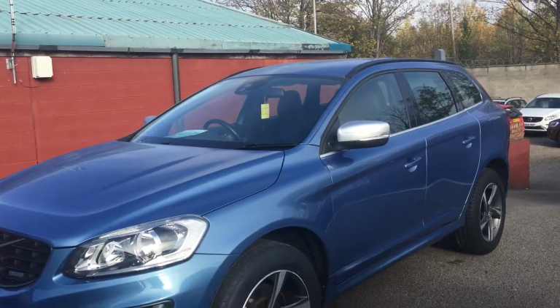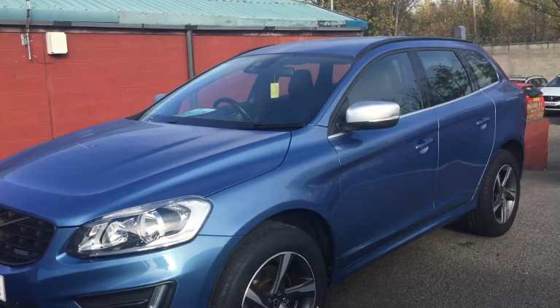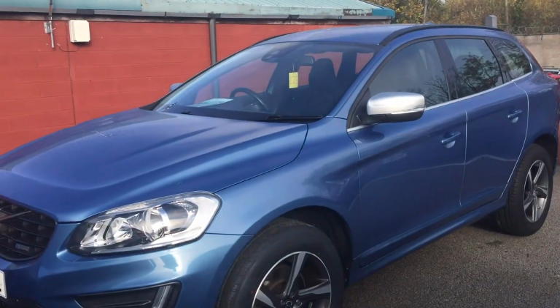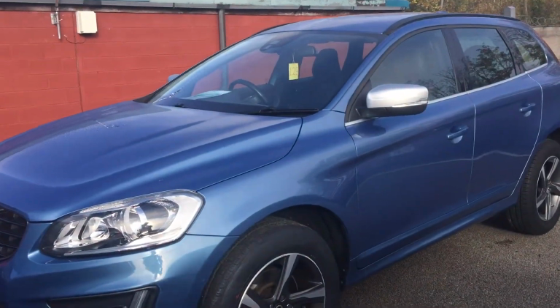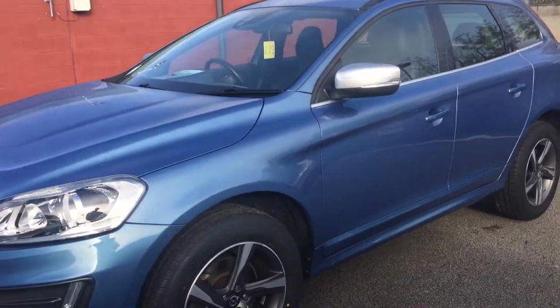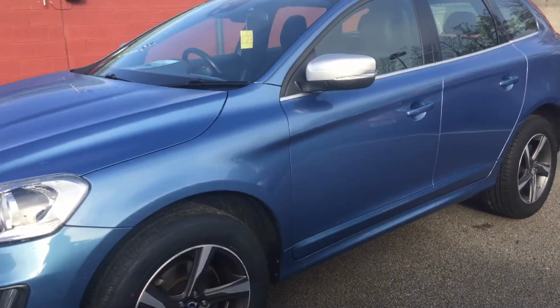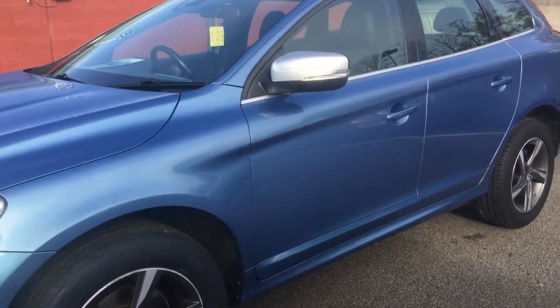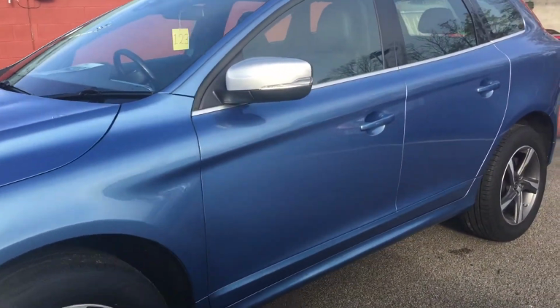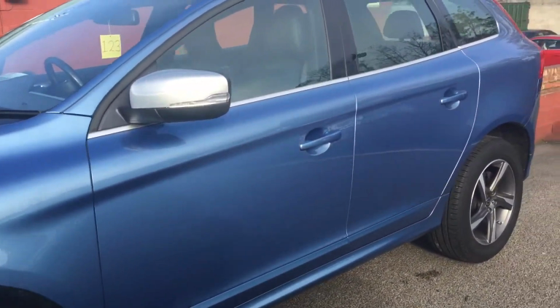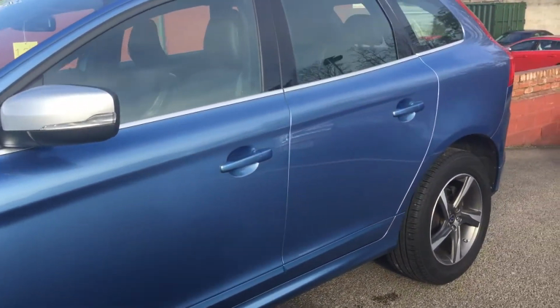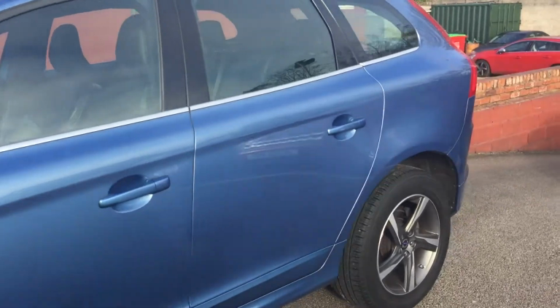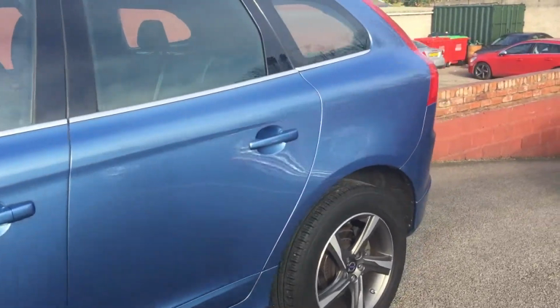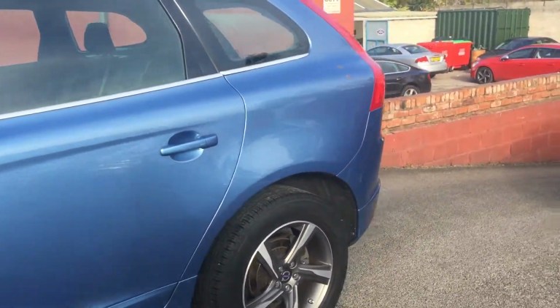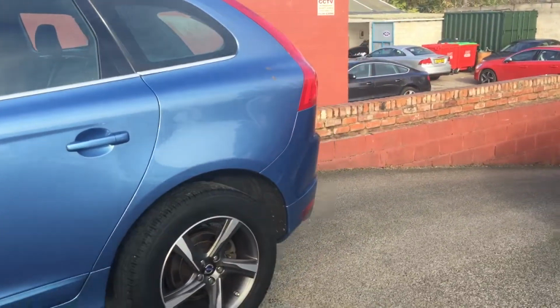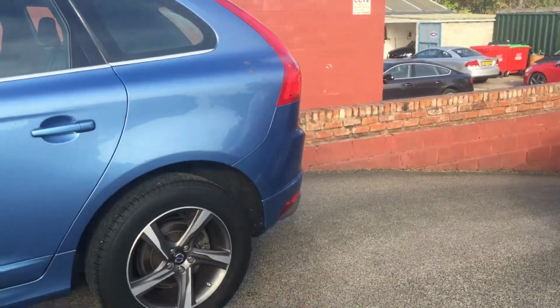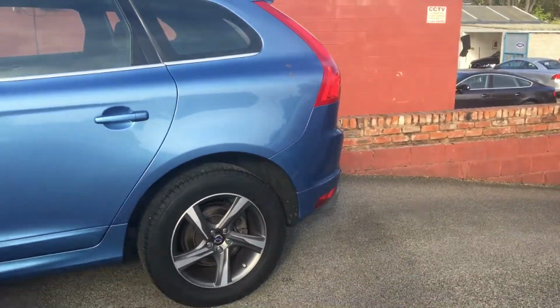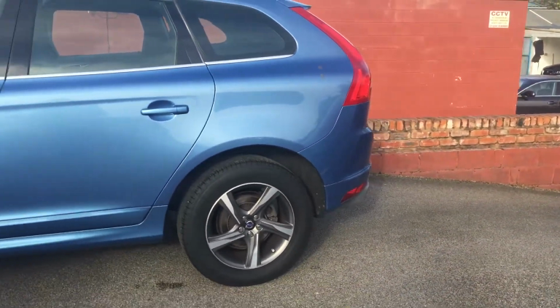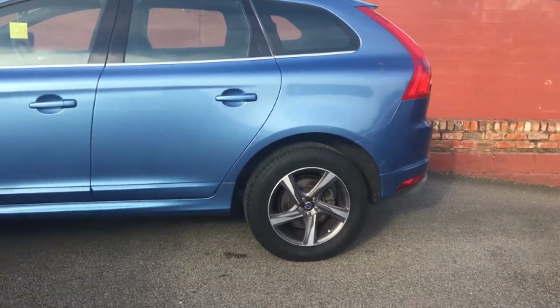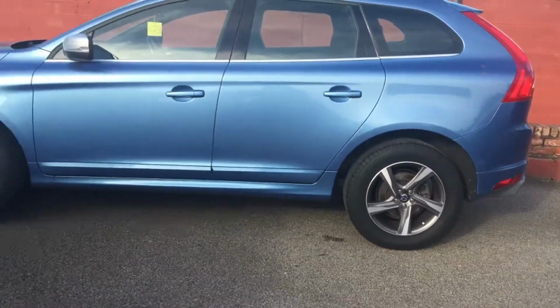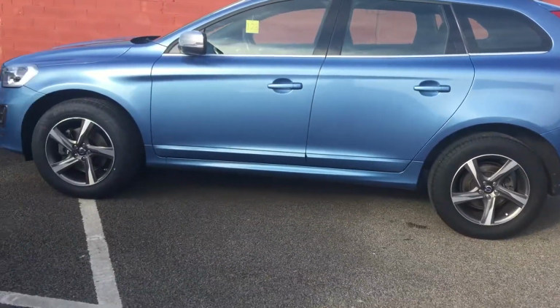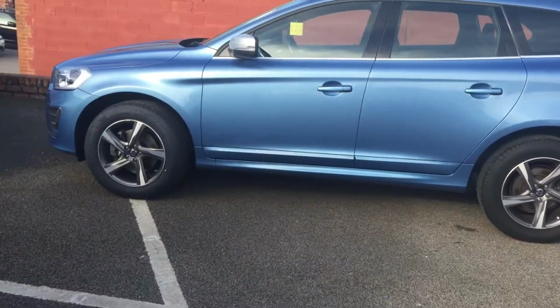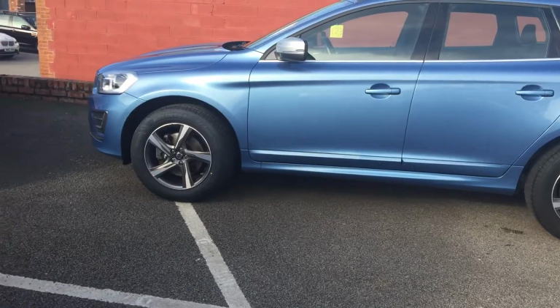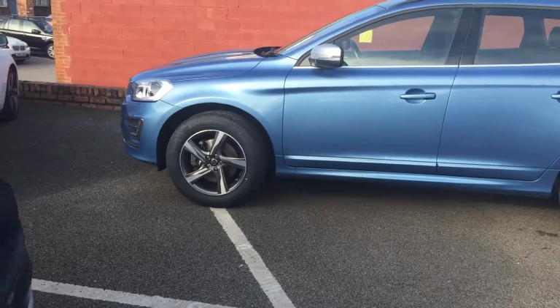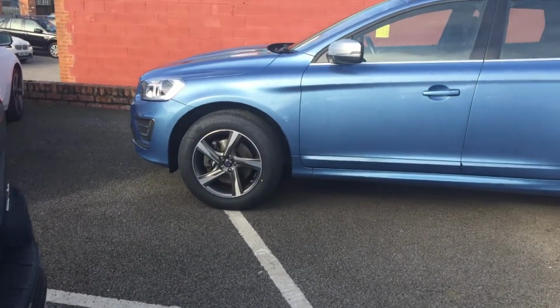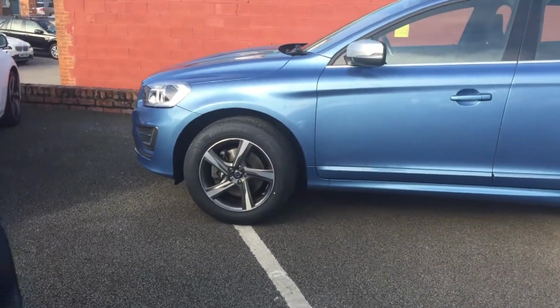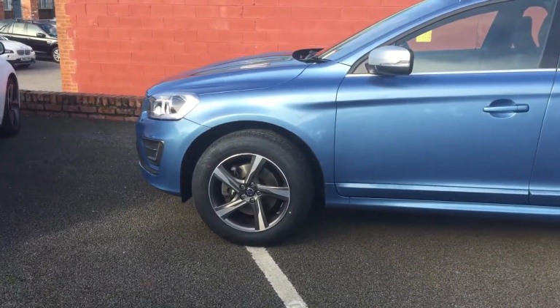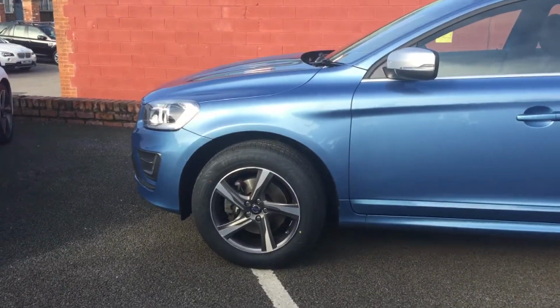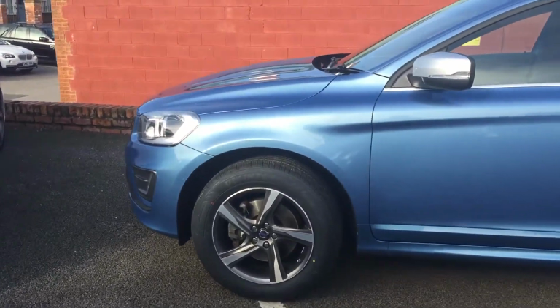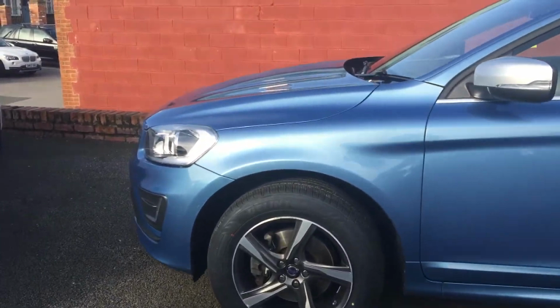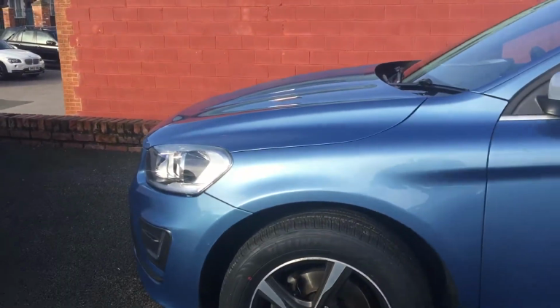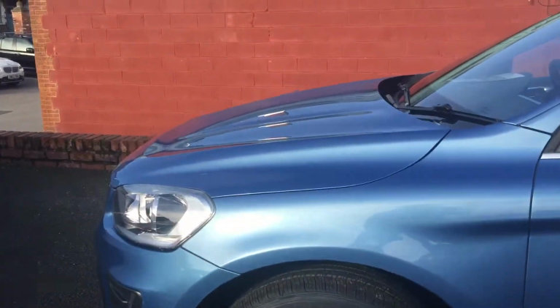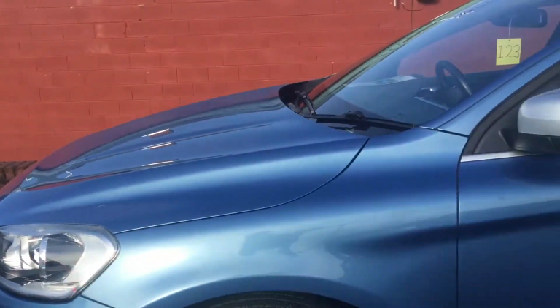Hello and welcome to TSI Motor Centre, I'm Will. Here we have our Volvo XC60 2.0L D4 R Design, manual 178bhp, 2014 on a 64 plate, finished in power blue metallic.